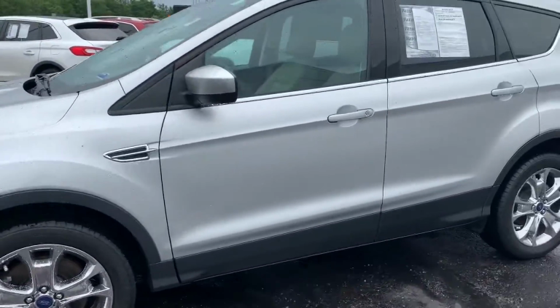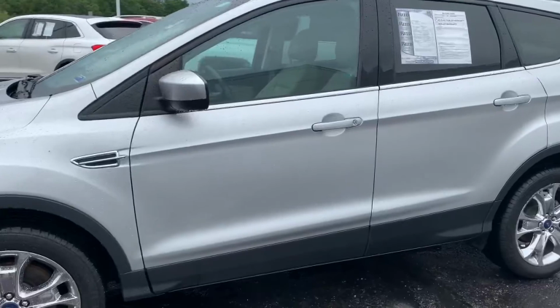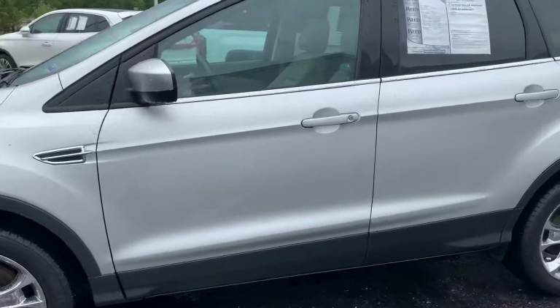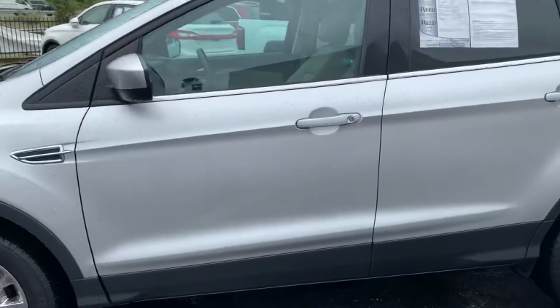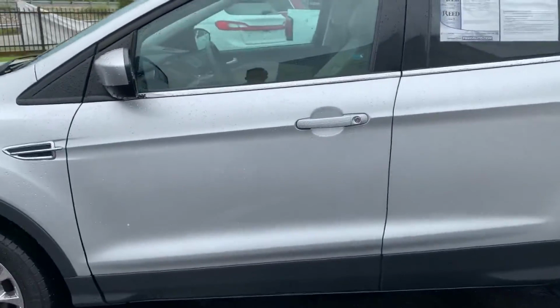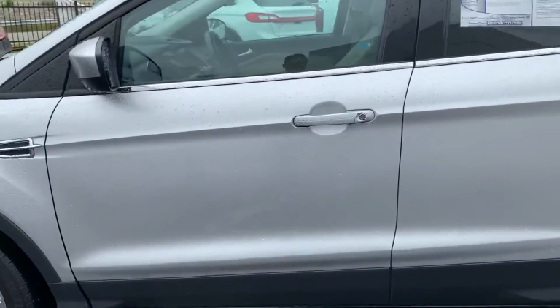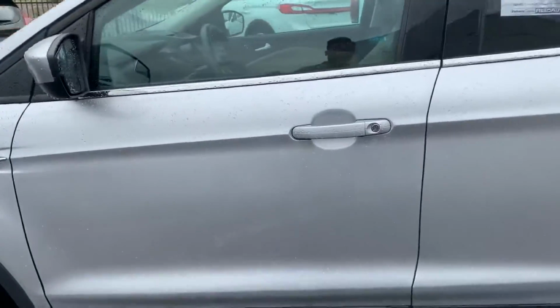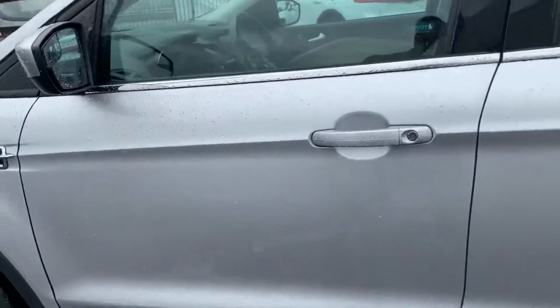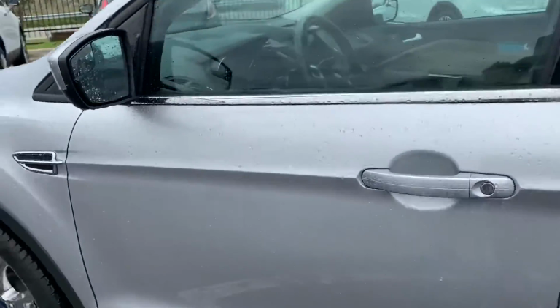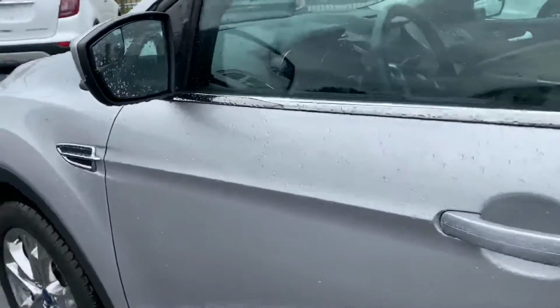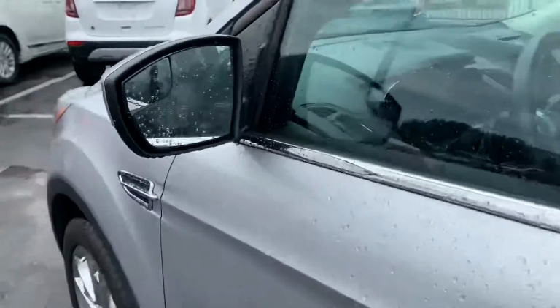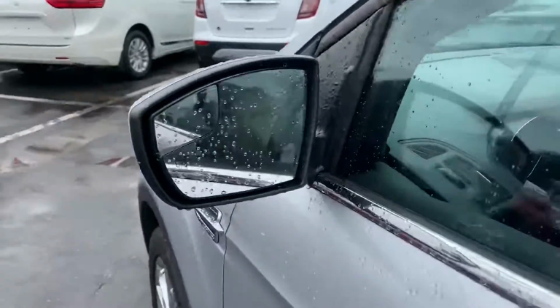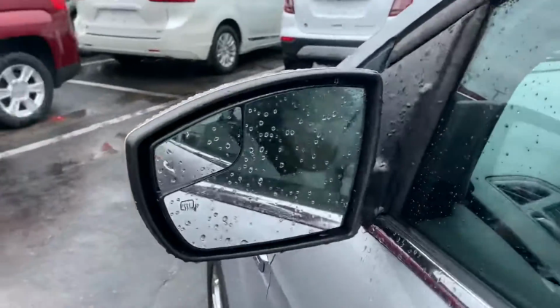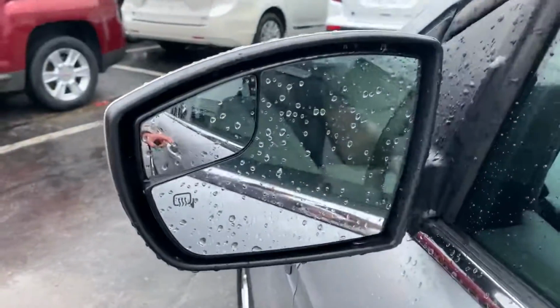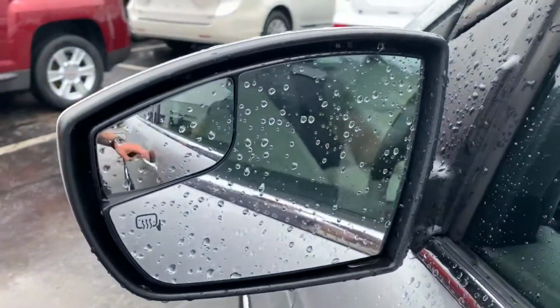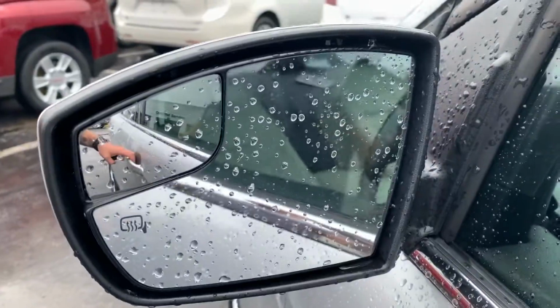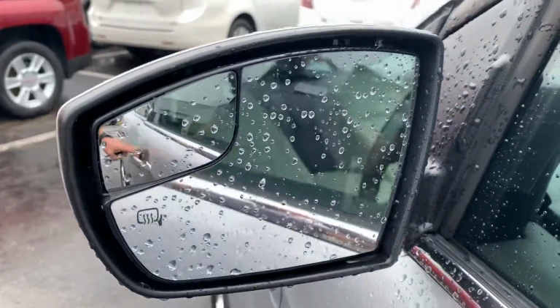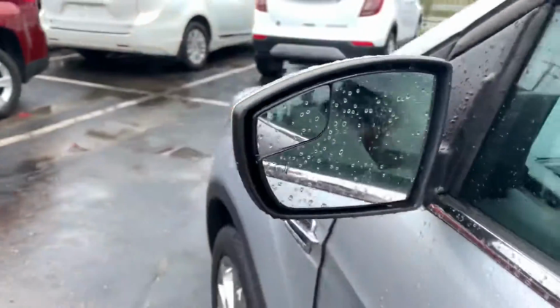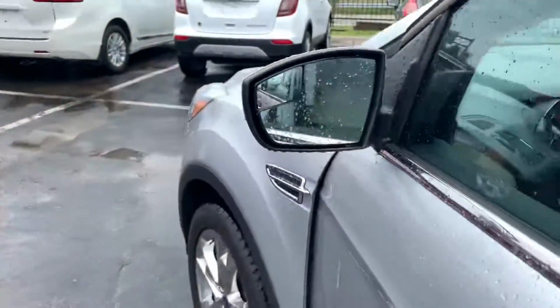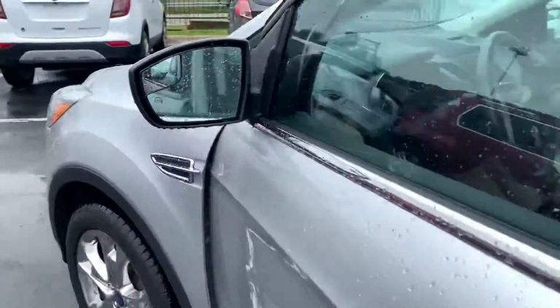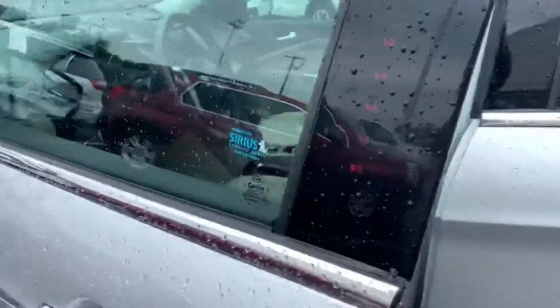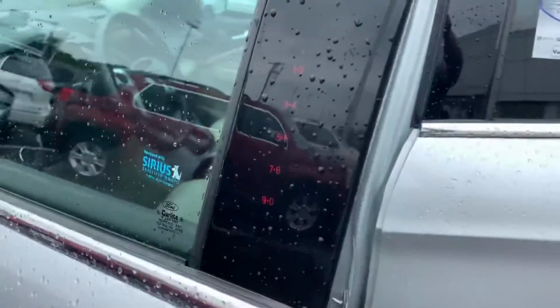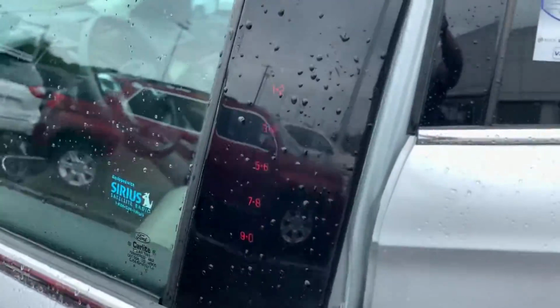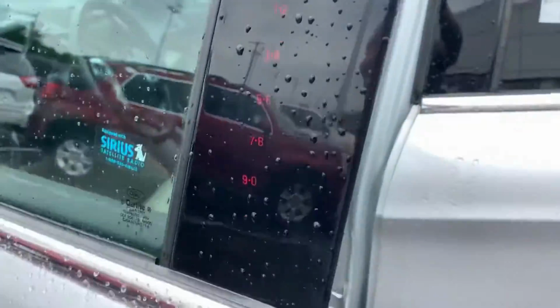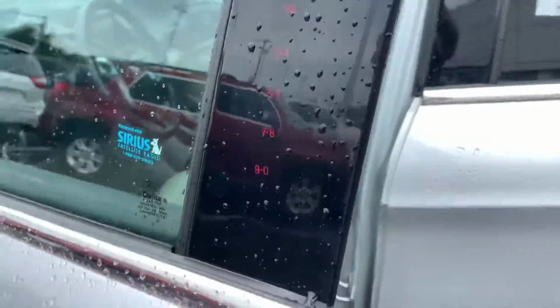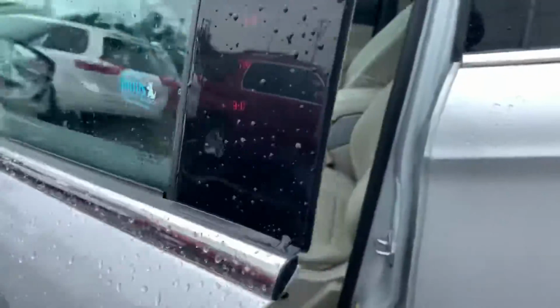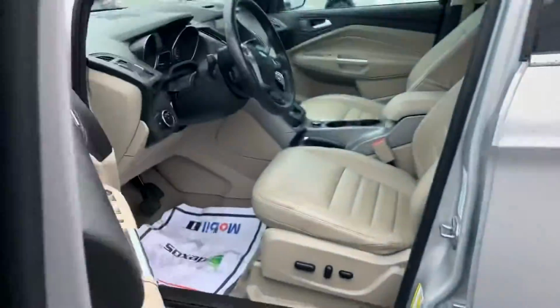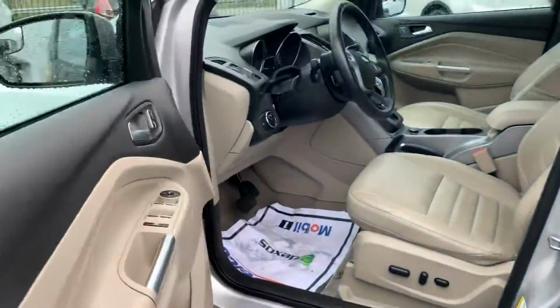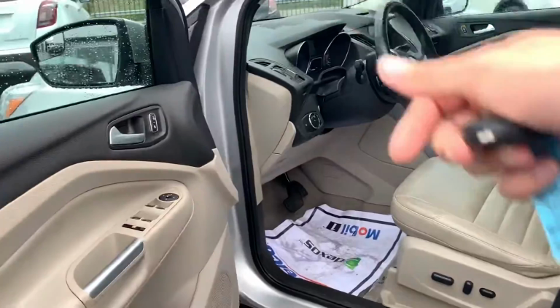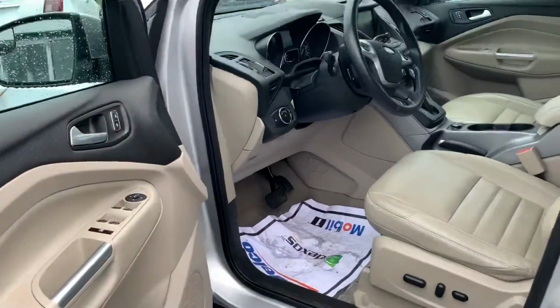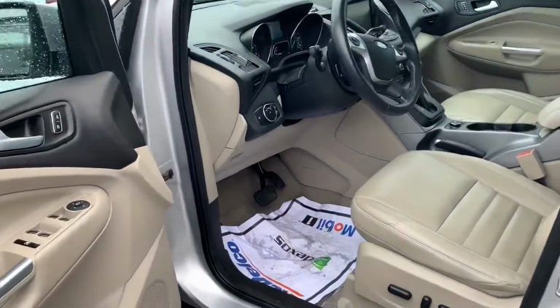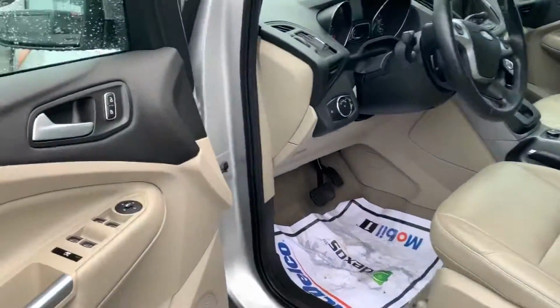Let's go ahead and get her opened up and take a peek inside. Just a note — the mirrors are heated and have a nice little blind spot mirror. You also have a door code lock on the door here, just in case you can't find your keys.